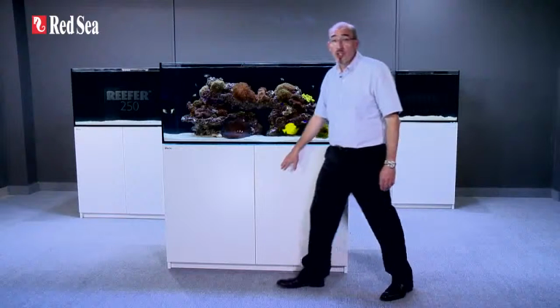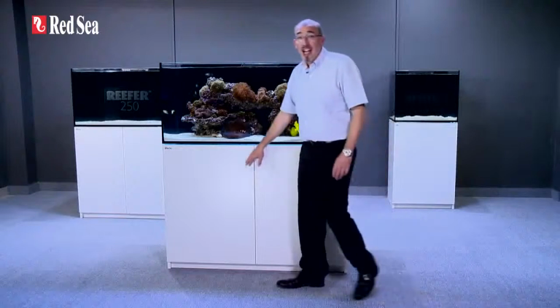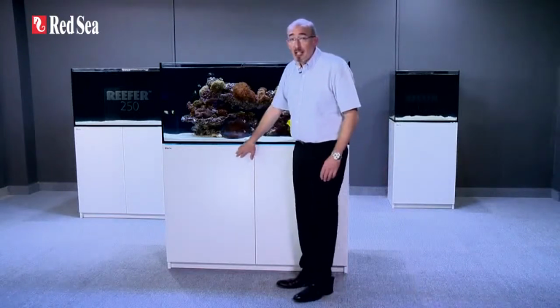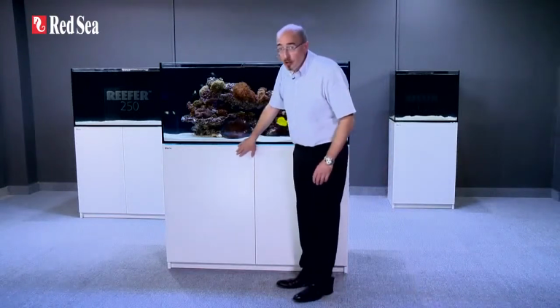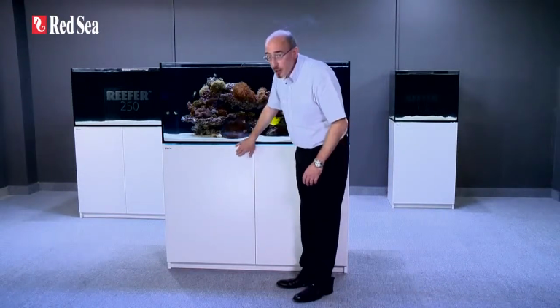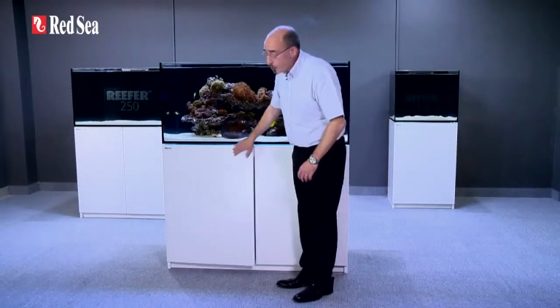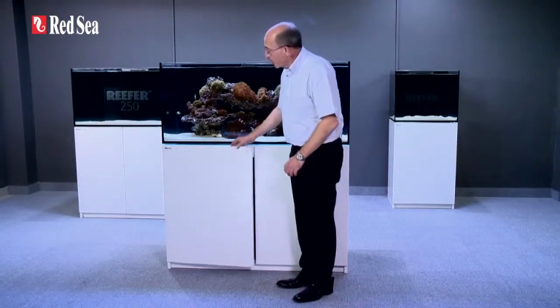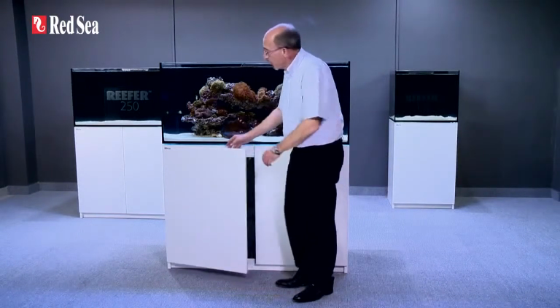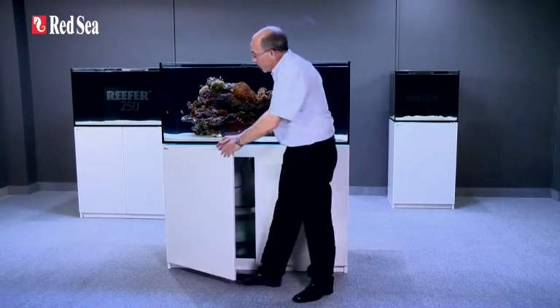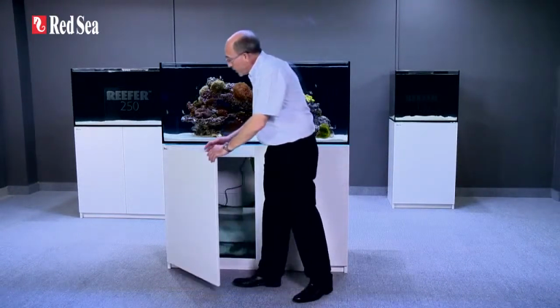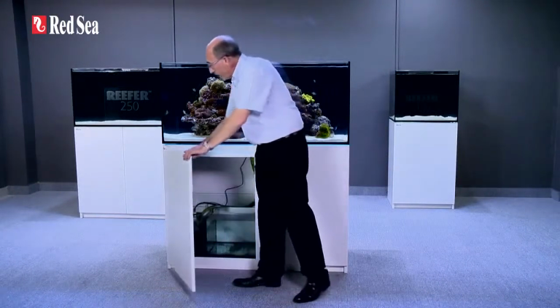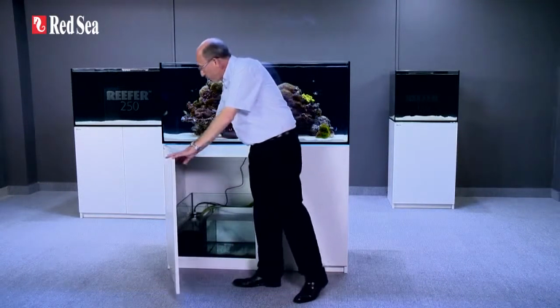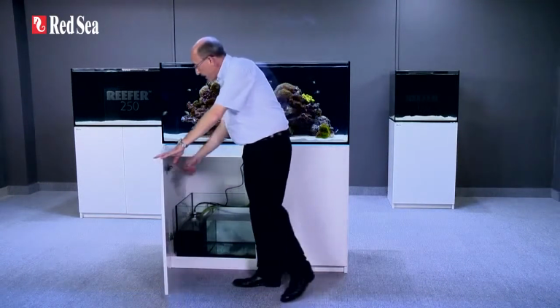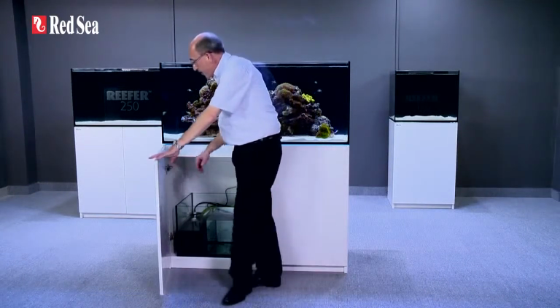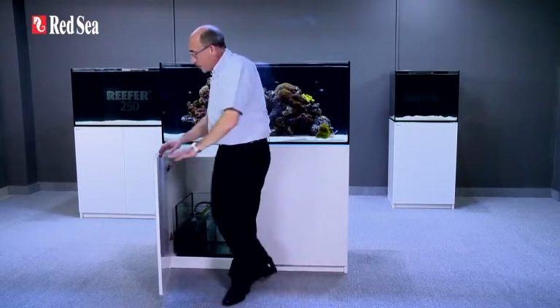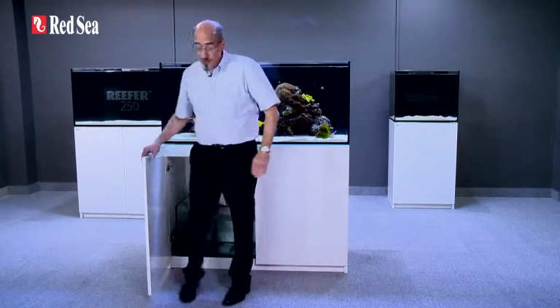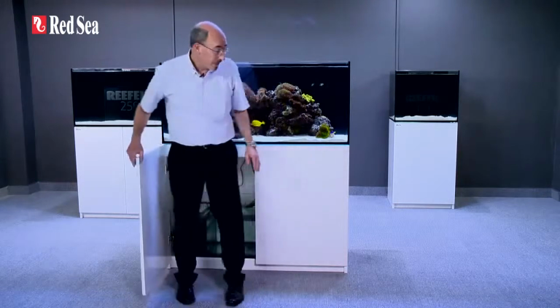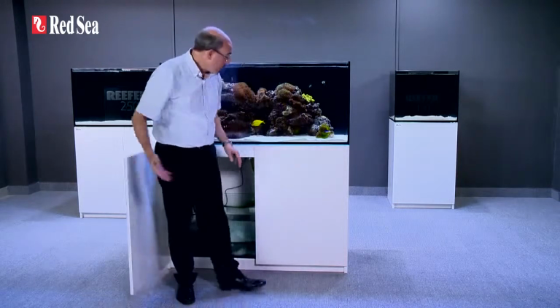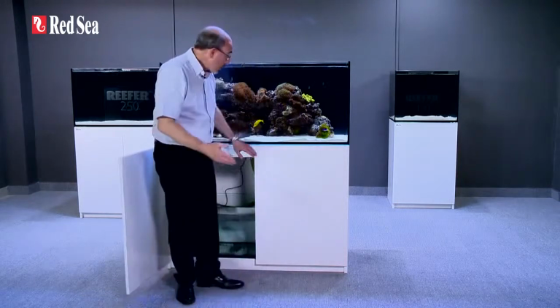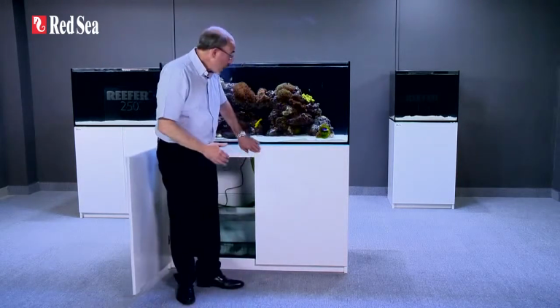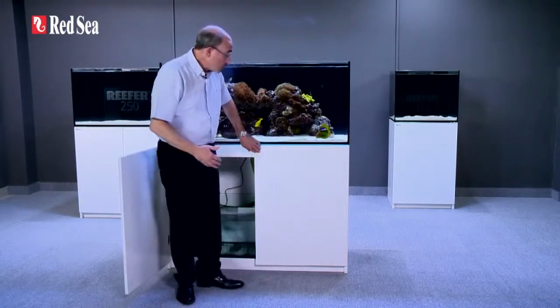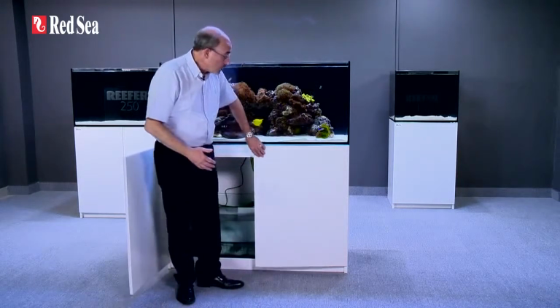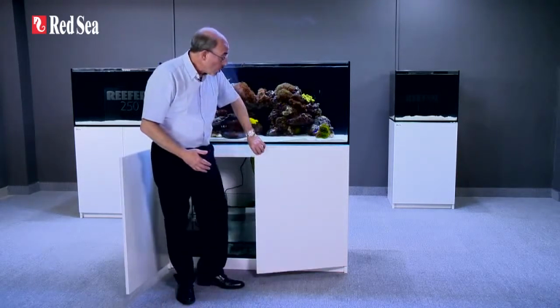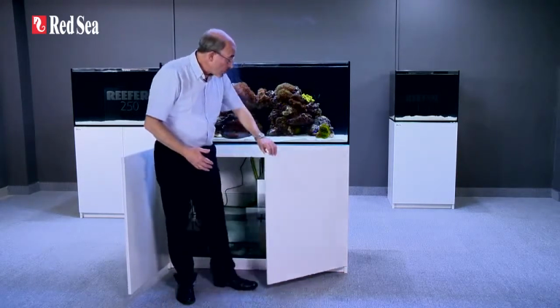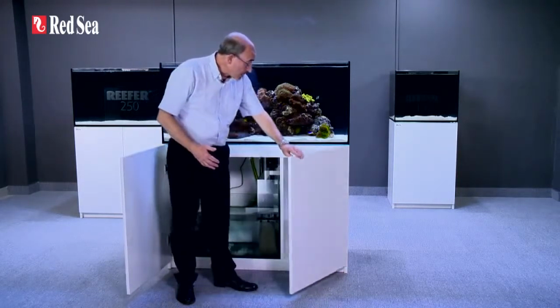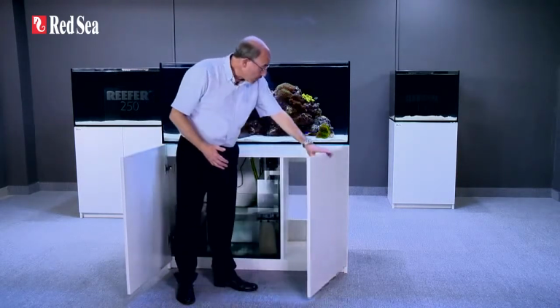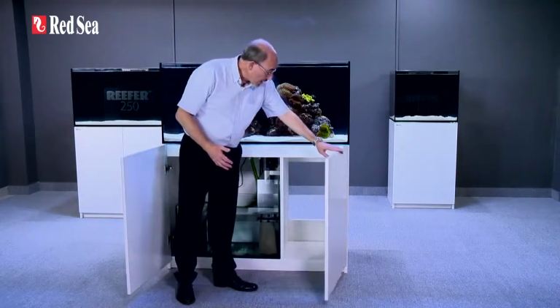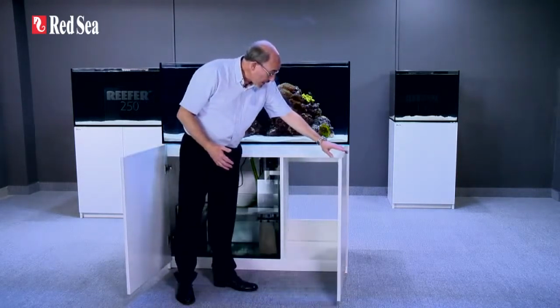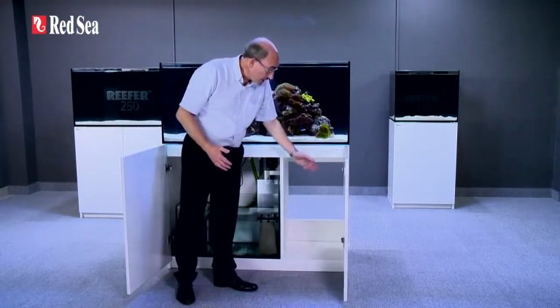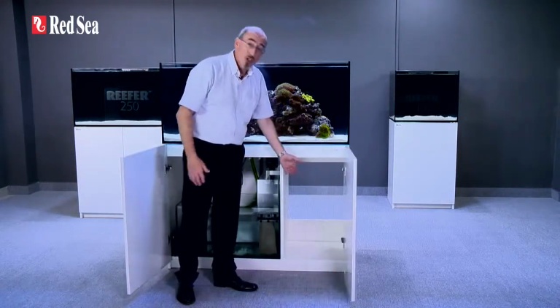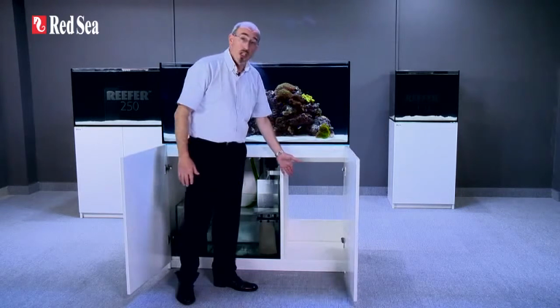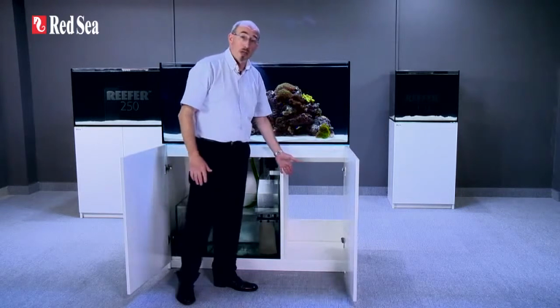The cabinet includes convenient push openers as well as soft-closed stainless steel hinges. The three larger models also include a ventilated chiller compartment.